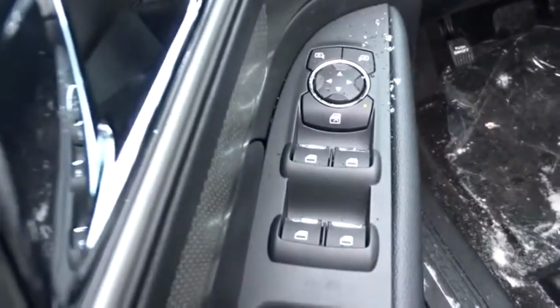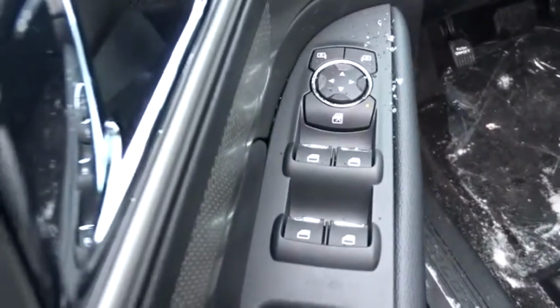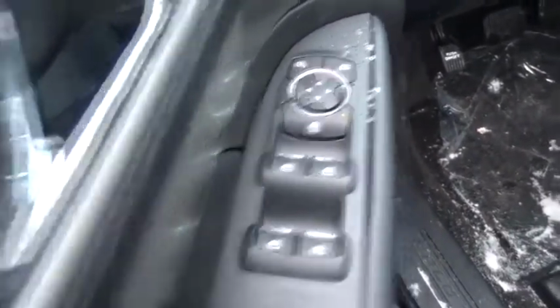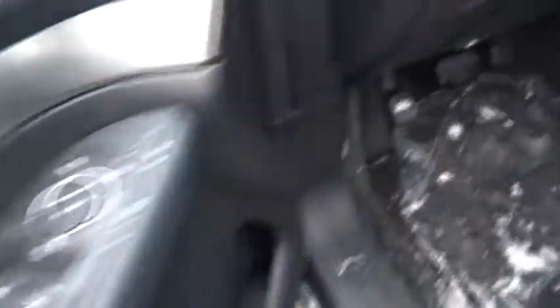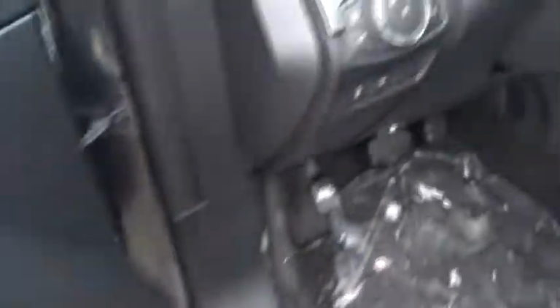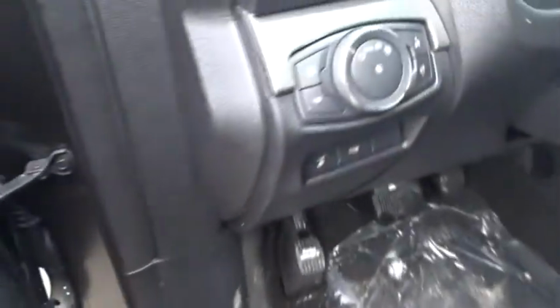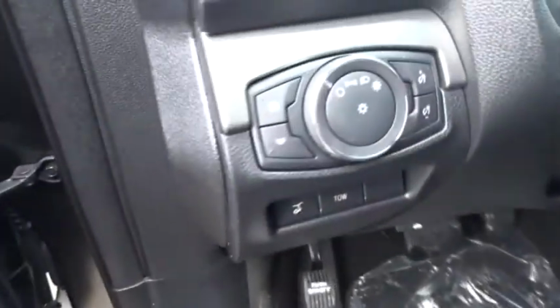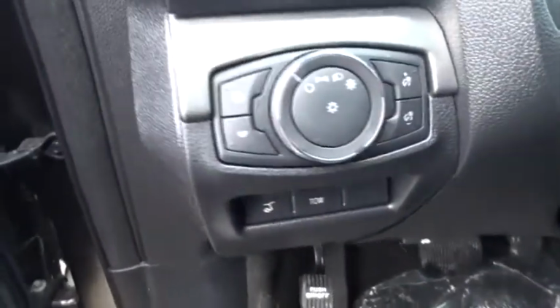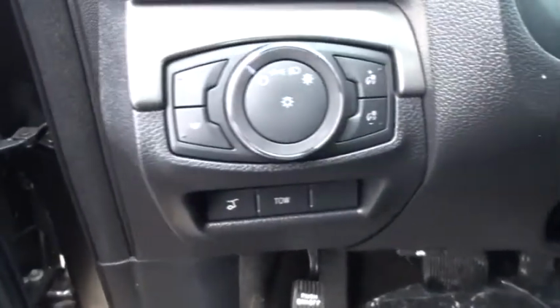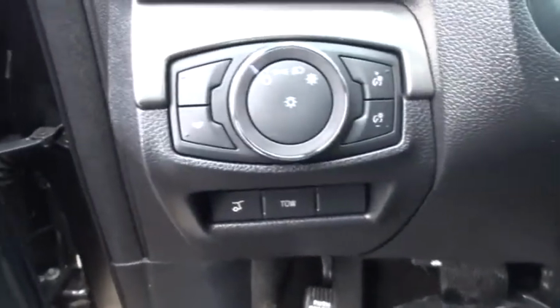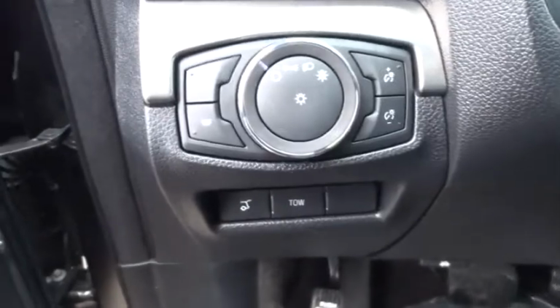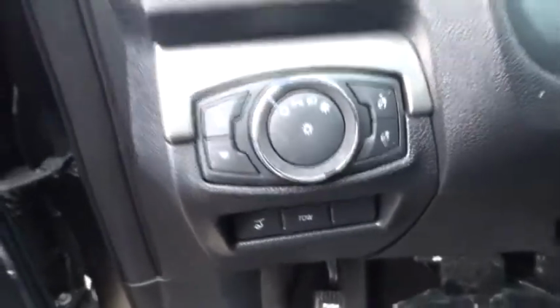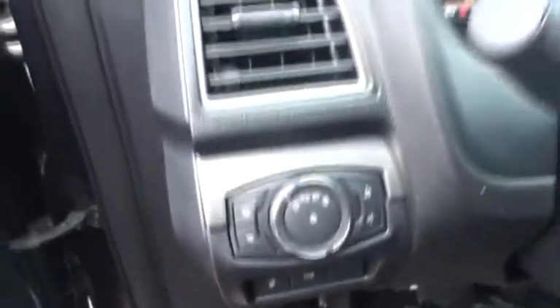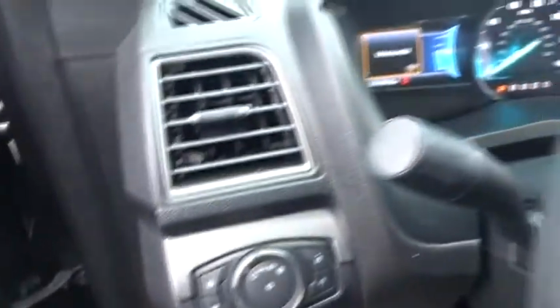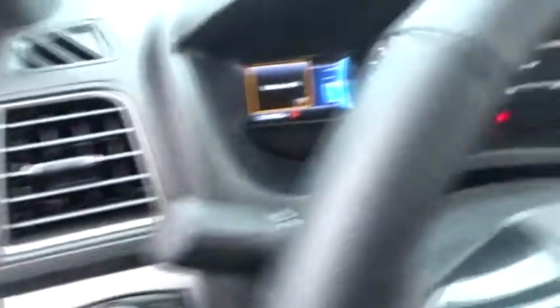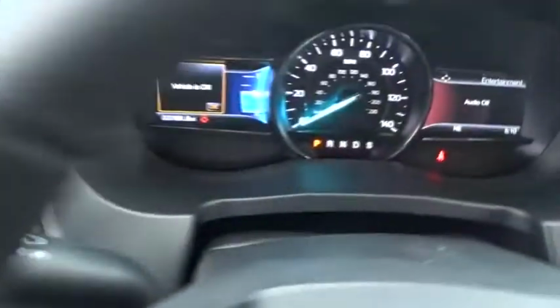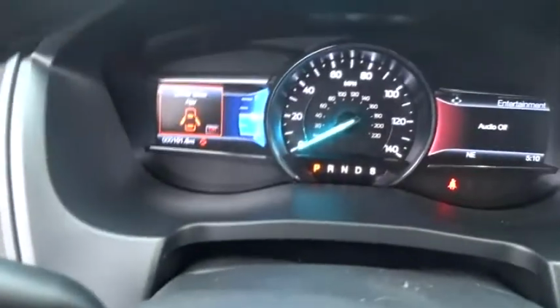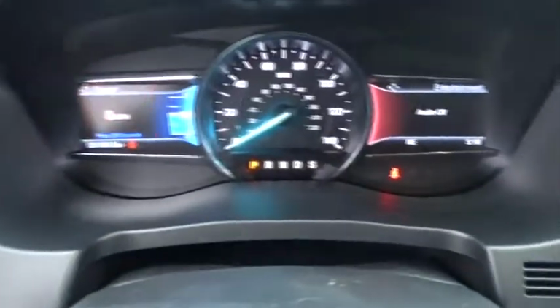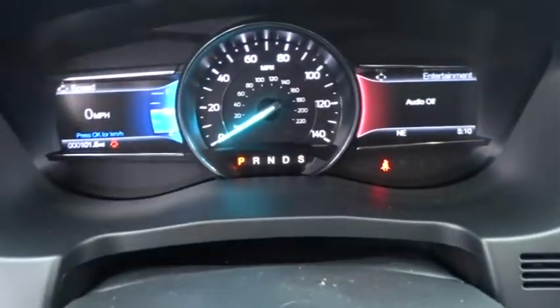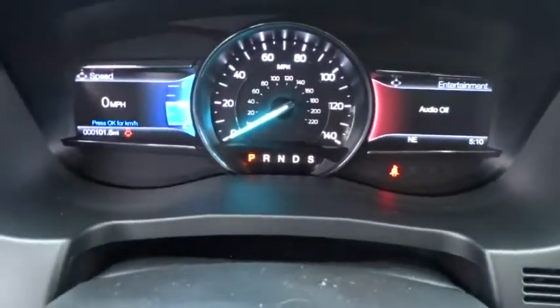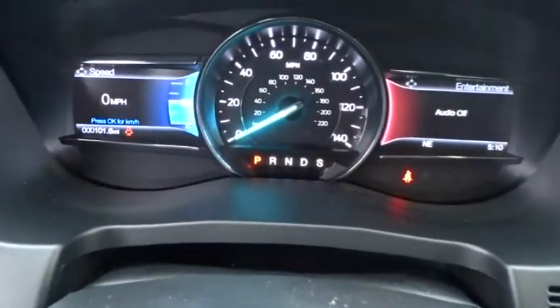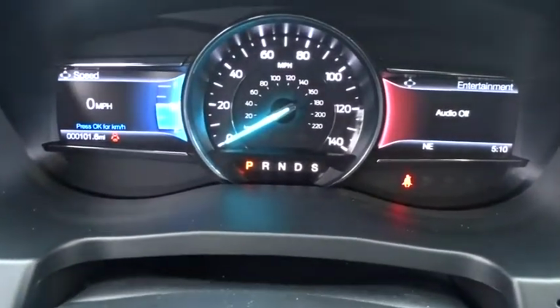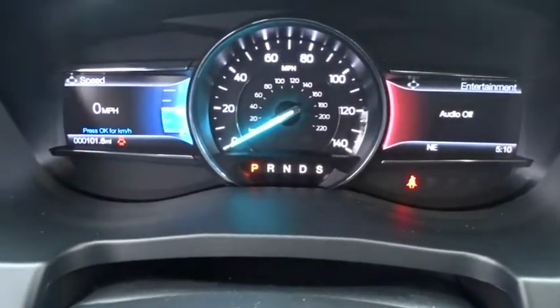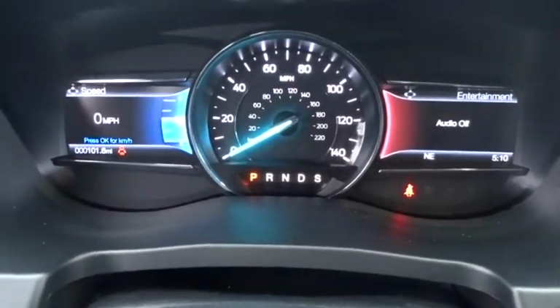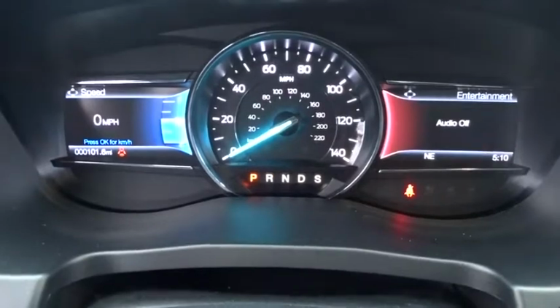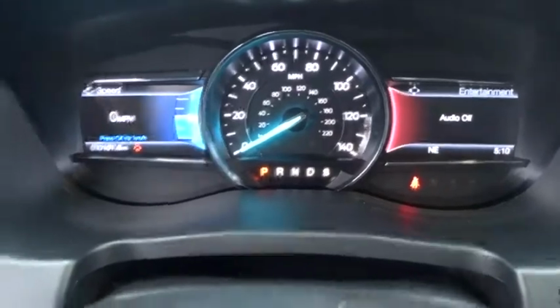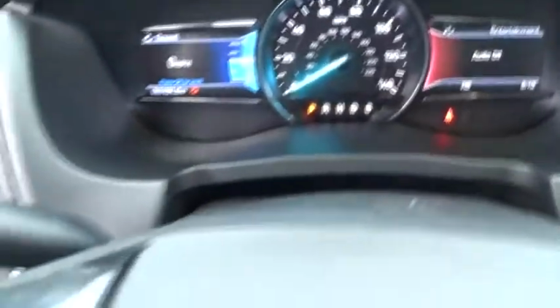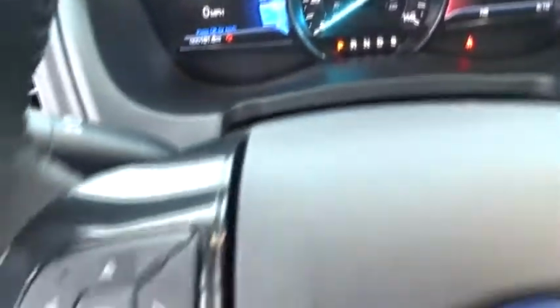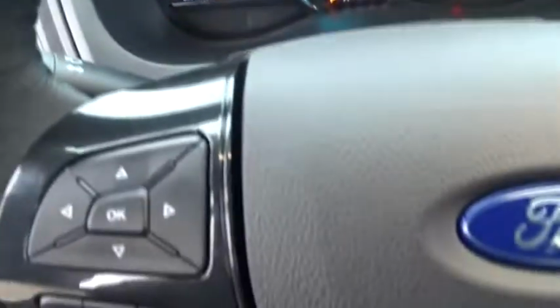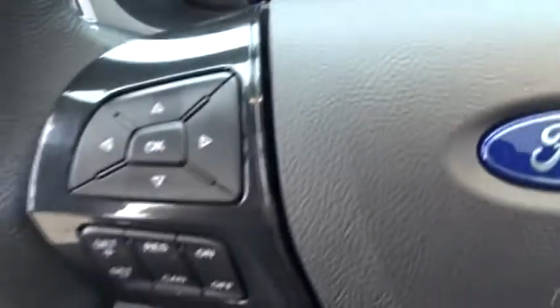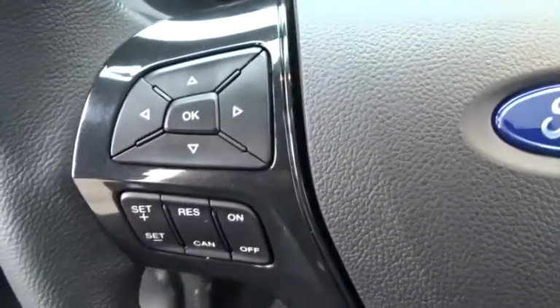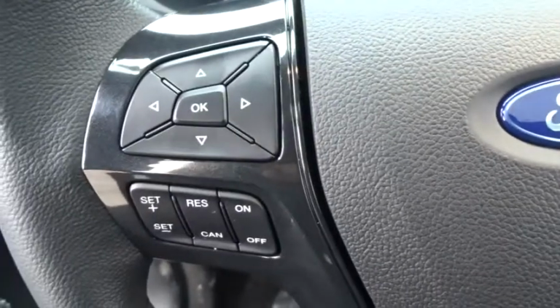Power steering, adjustable steering wheel, aluminum wheels, four-wheel drive, cruise control, keyless start, four-wheel disc brakes, floor mats, rear defrost, AM-FM stereo radio.